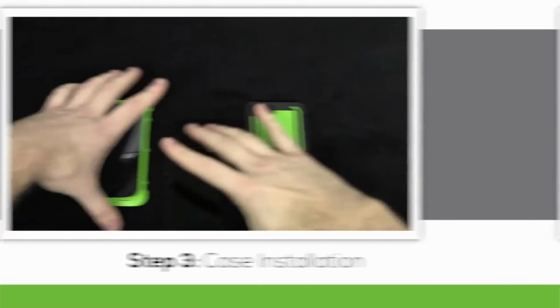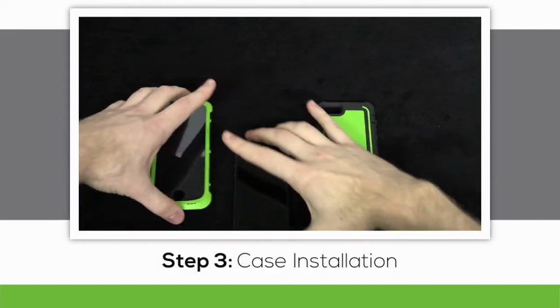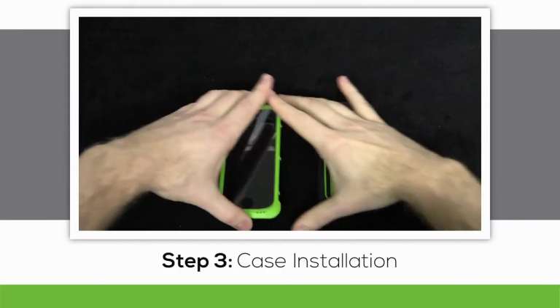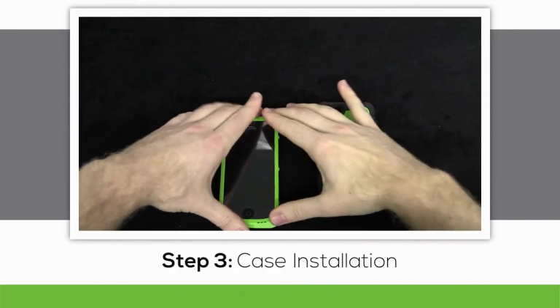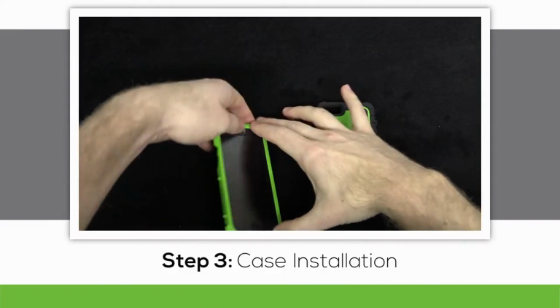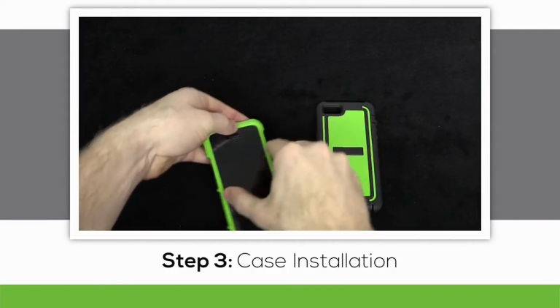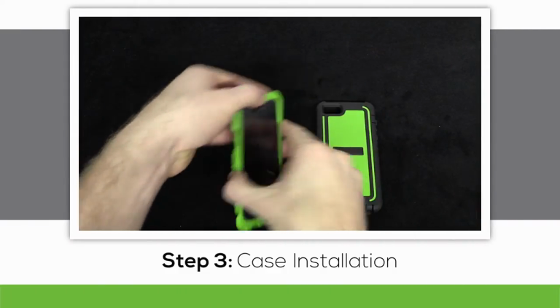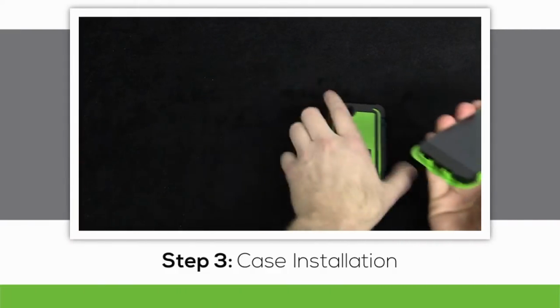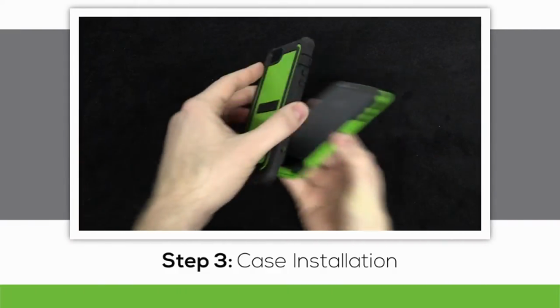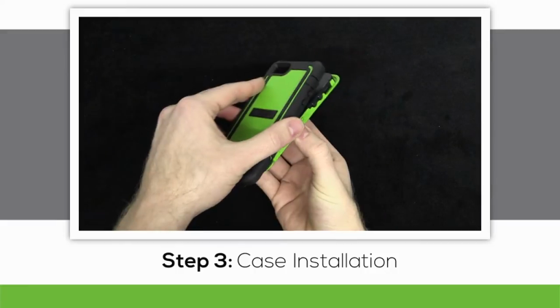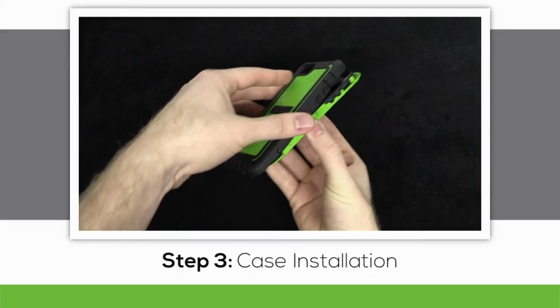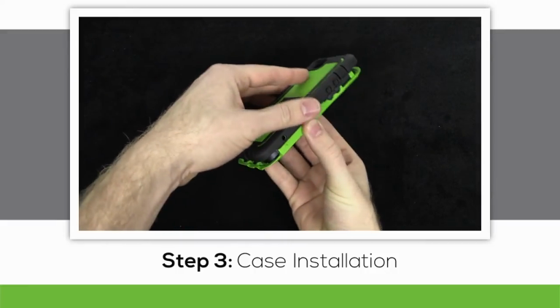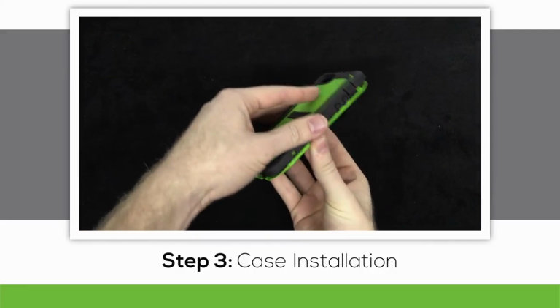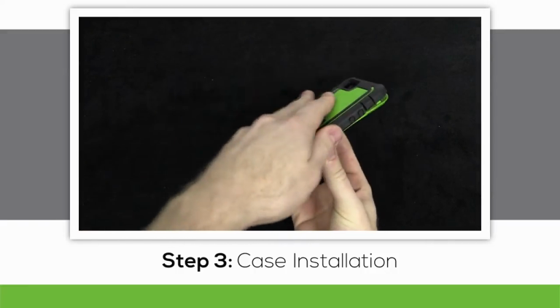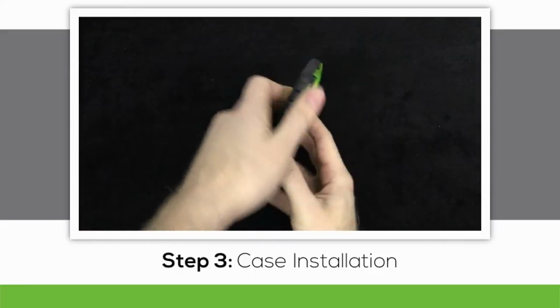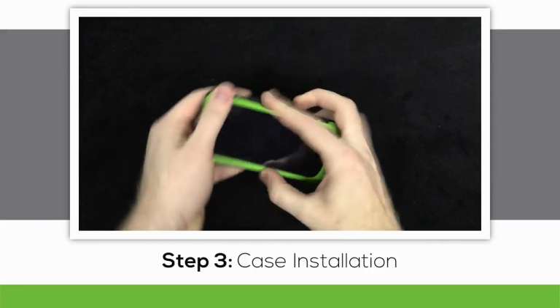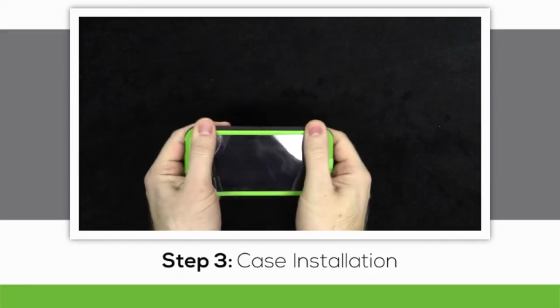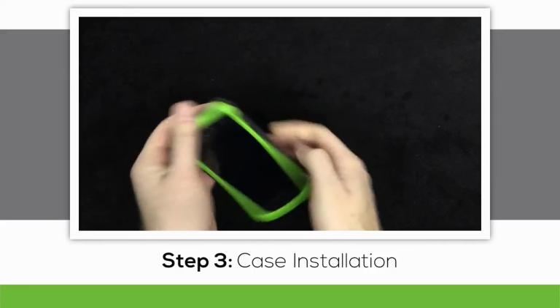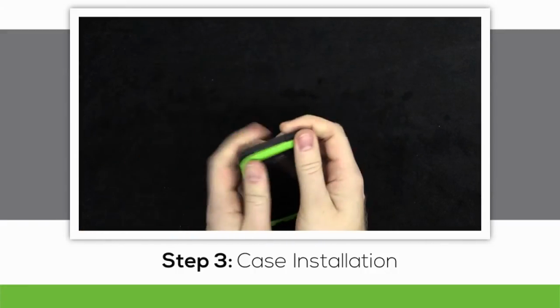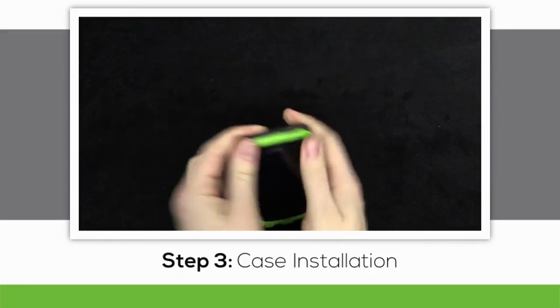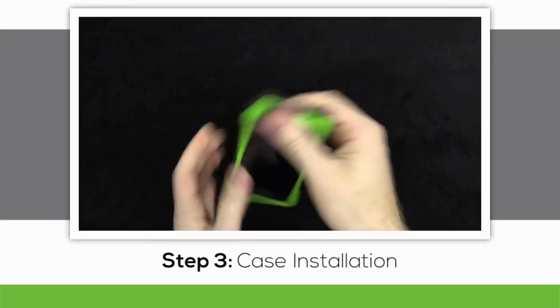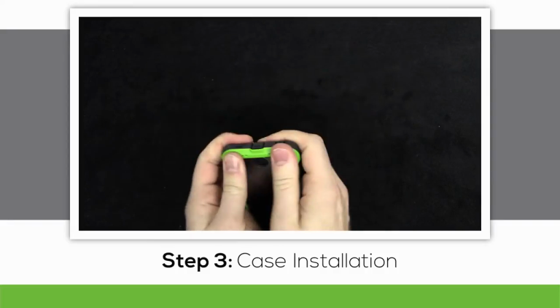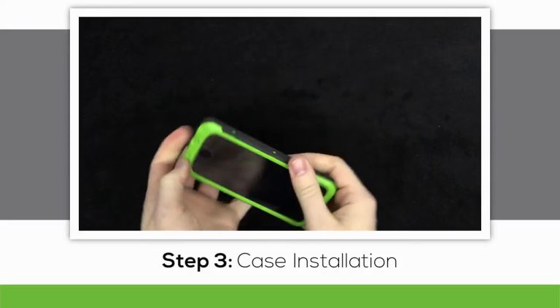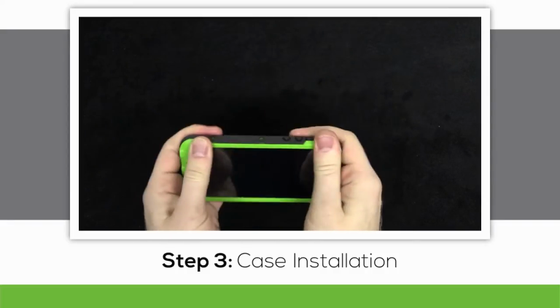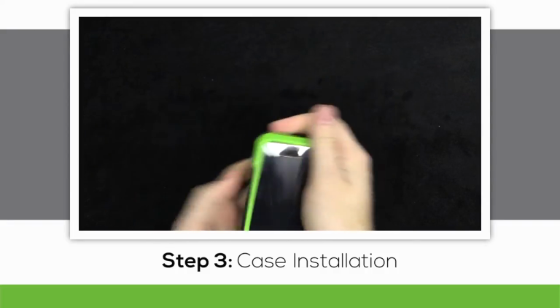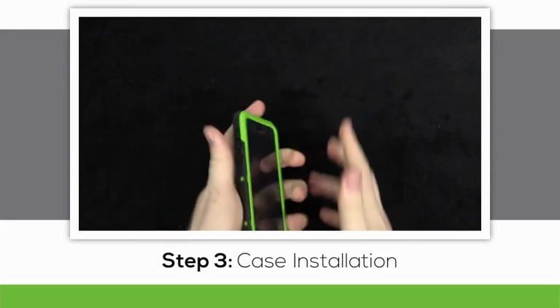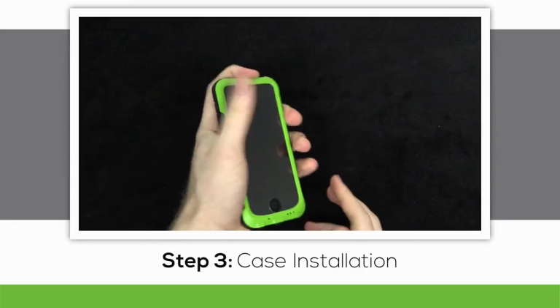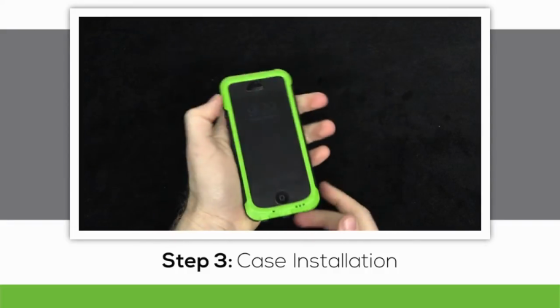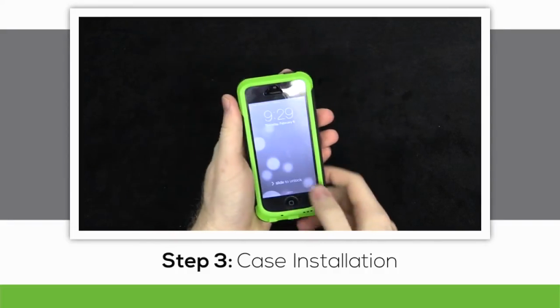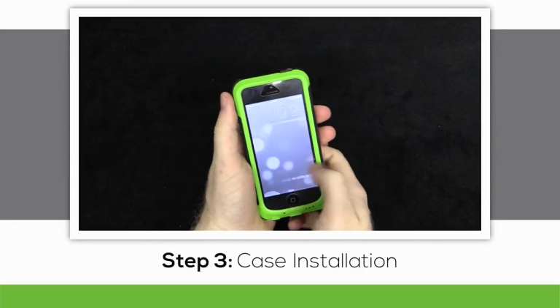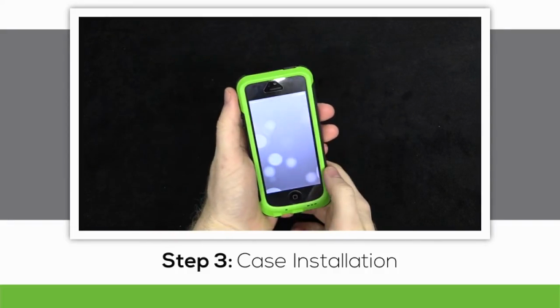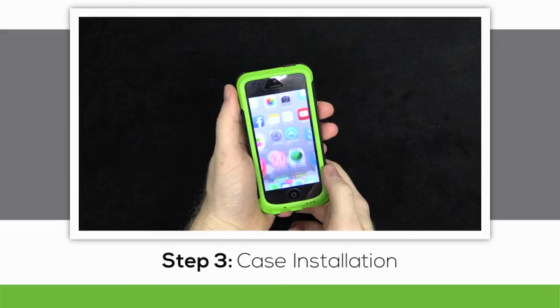As long as you haven't managed to break anything yet, here's your next step. Drop the front plate onto the front of your phone, and slide the two of them together inside the back plate. Press along each side, making sure all snaps close, and that all buttons work. Looks good to me!